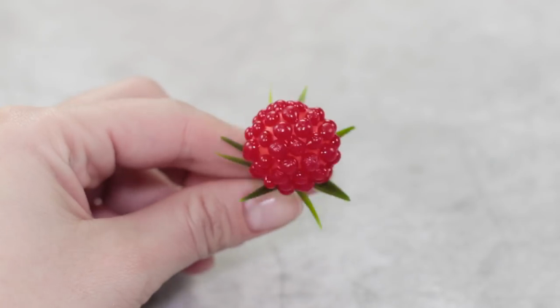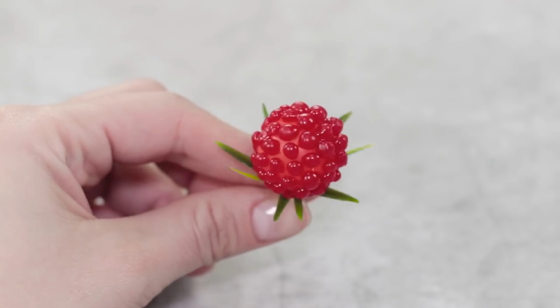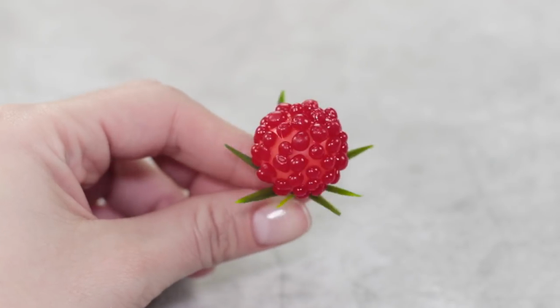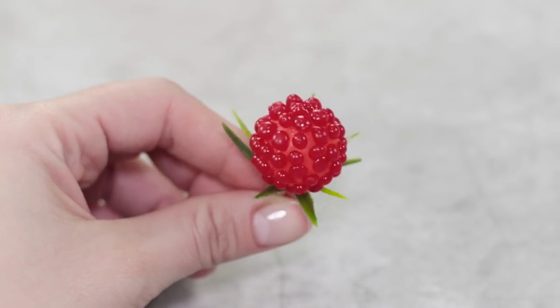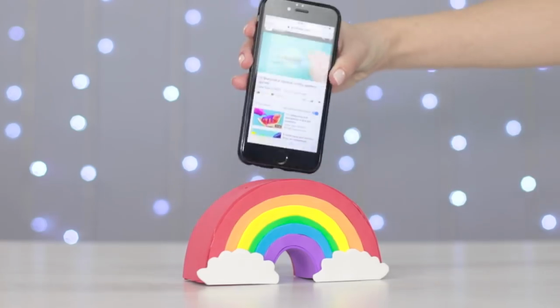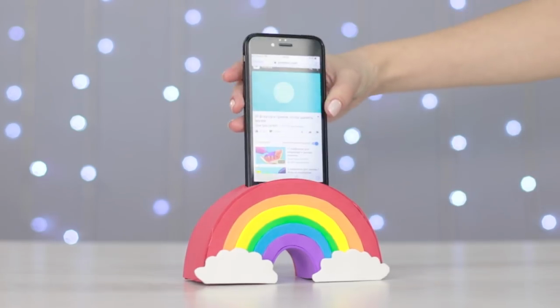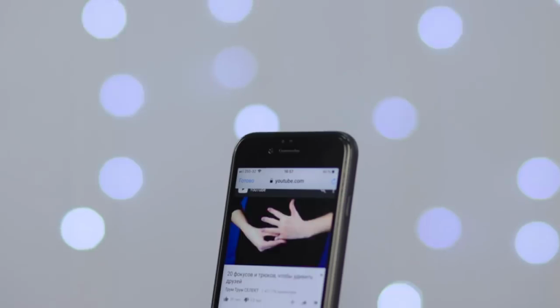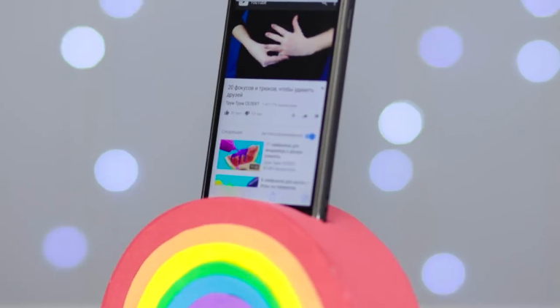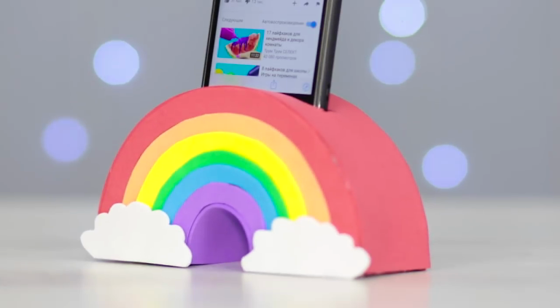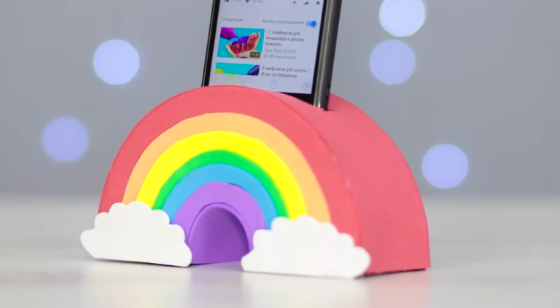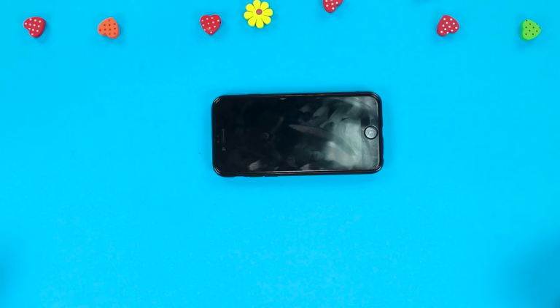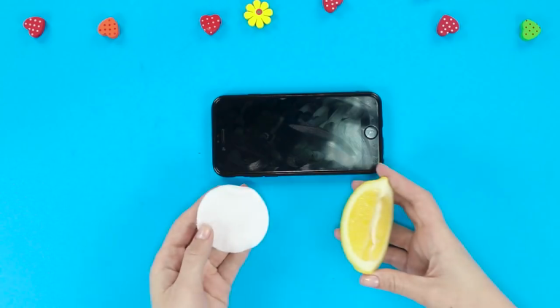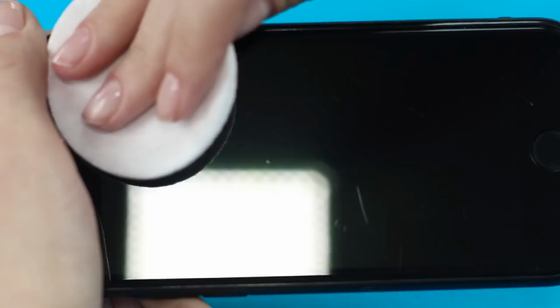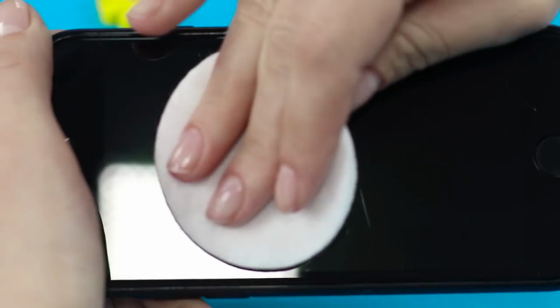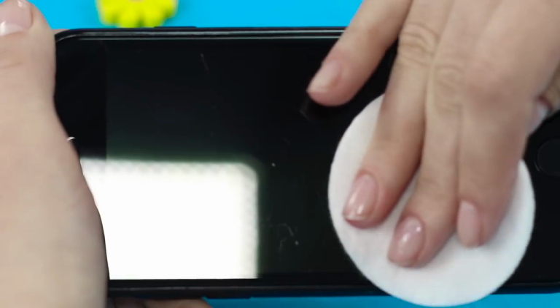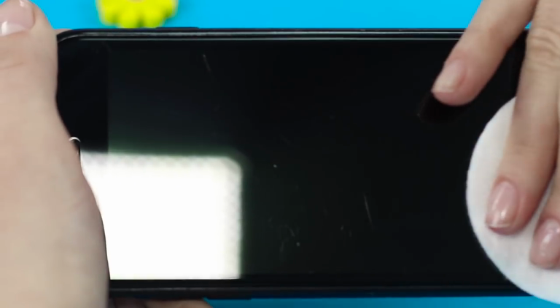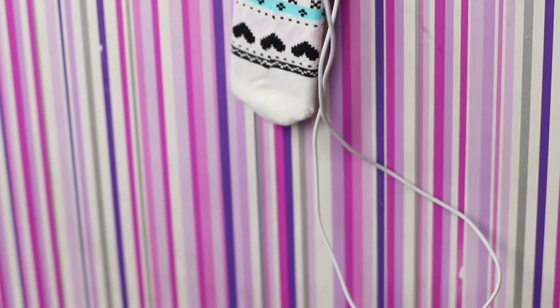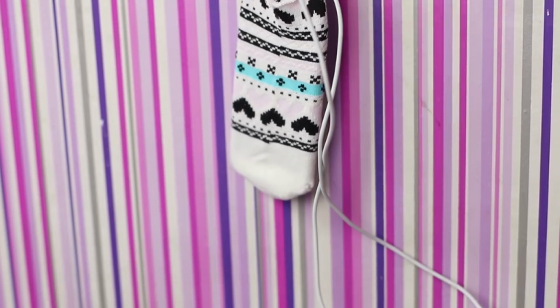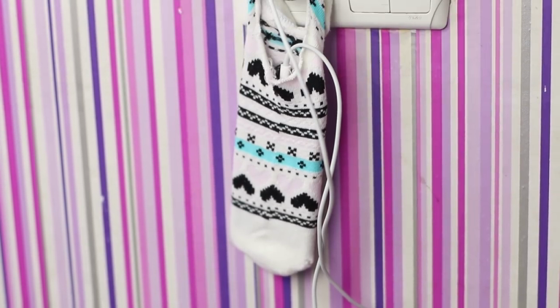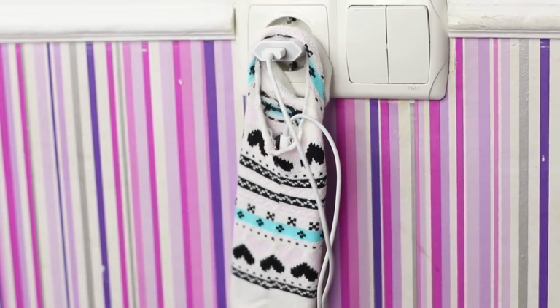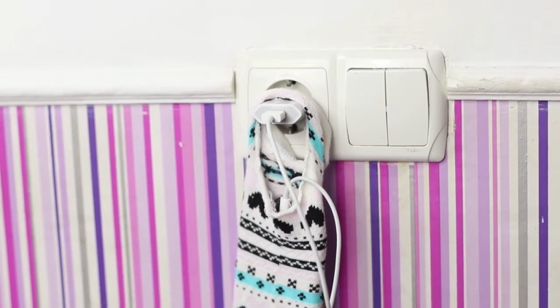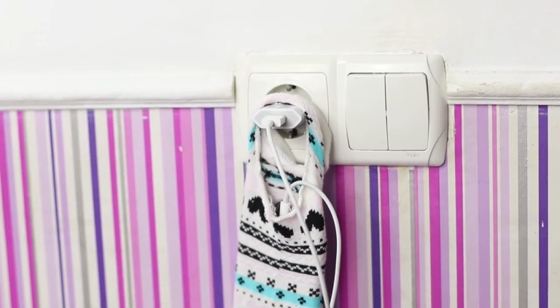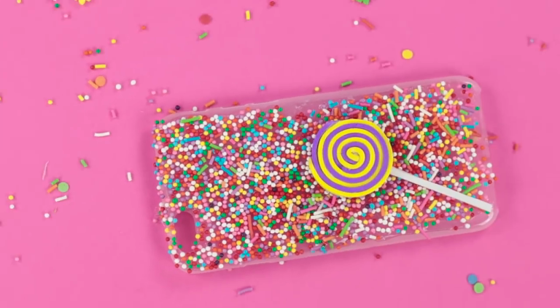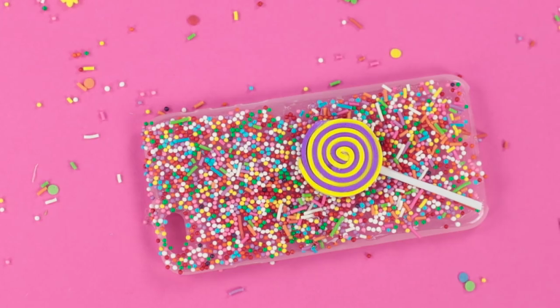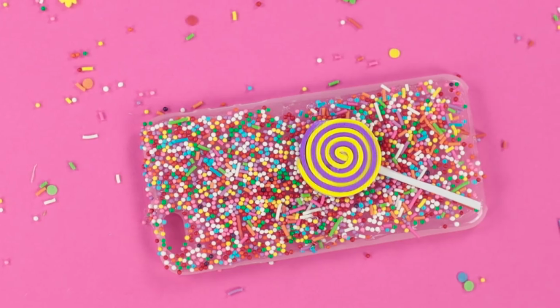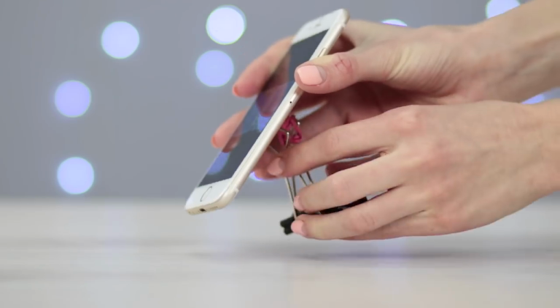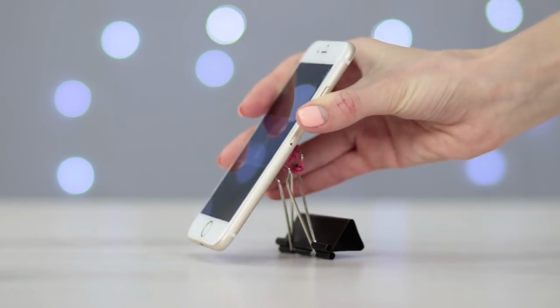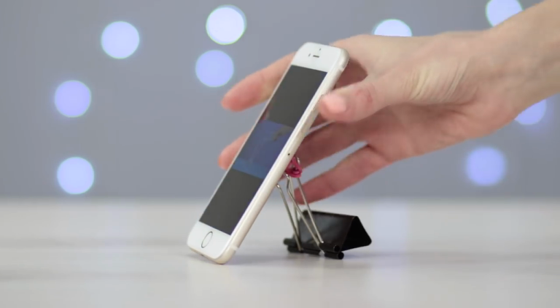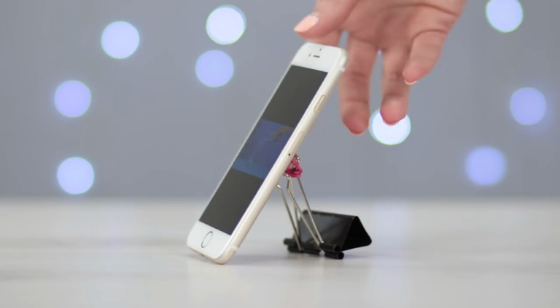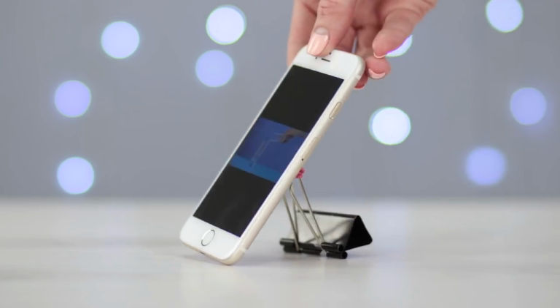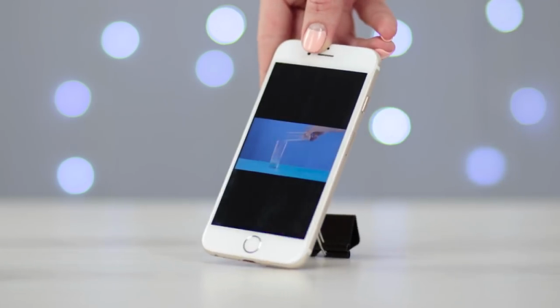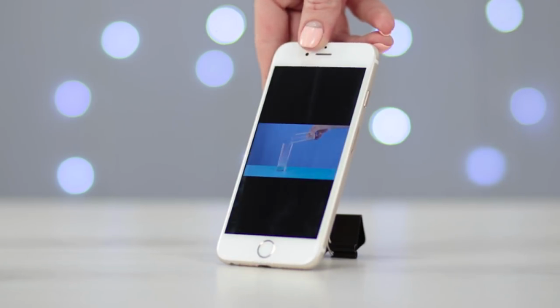Can't imagine life without your smartphone? We can totally relate. Today, we'll show you how to have a good time without ever parting with your phone. This is a new collection of life hacks for your favorite gadget.